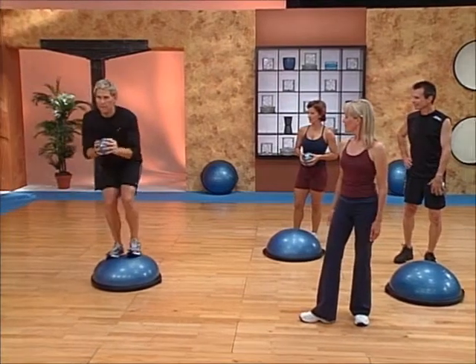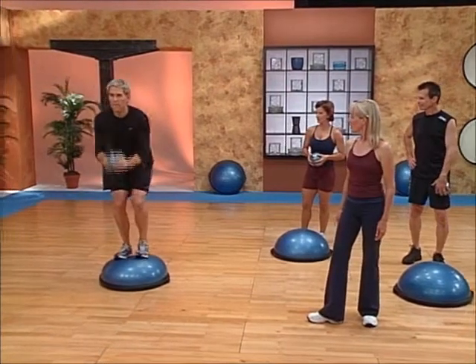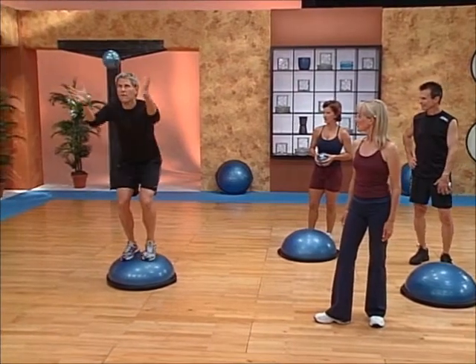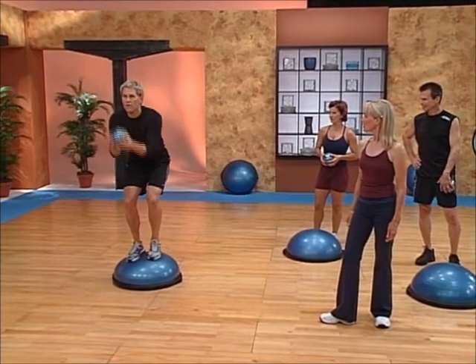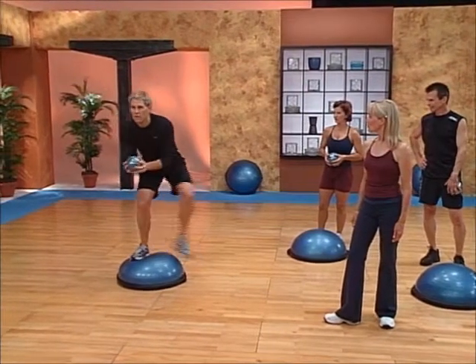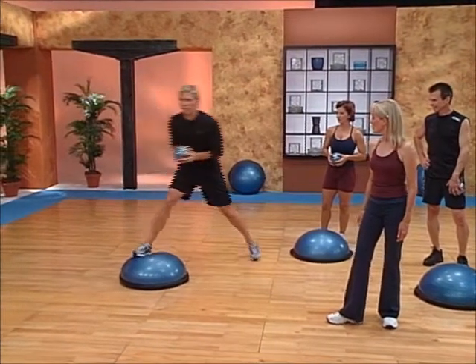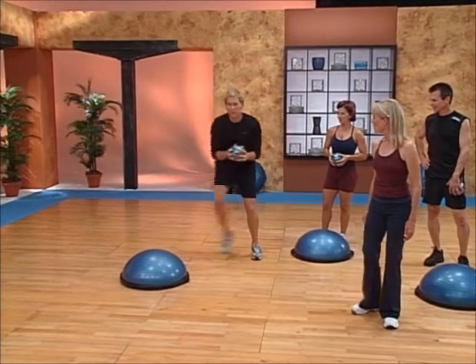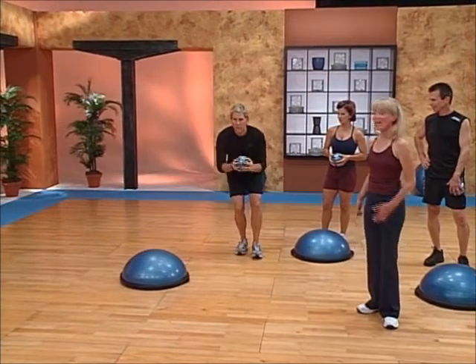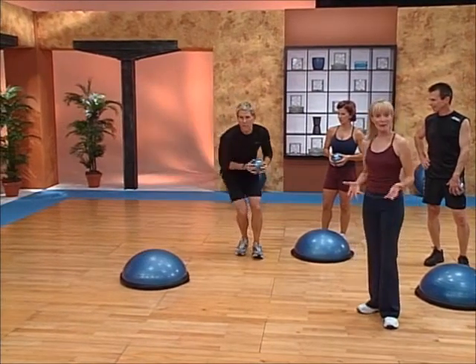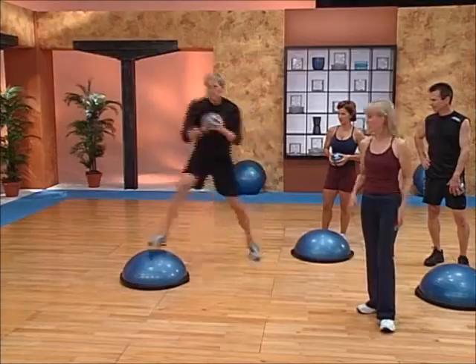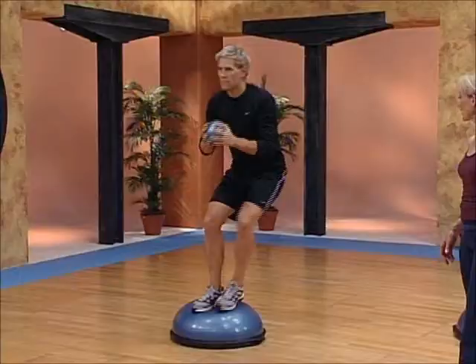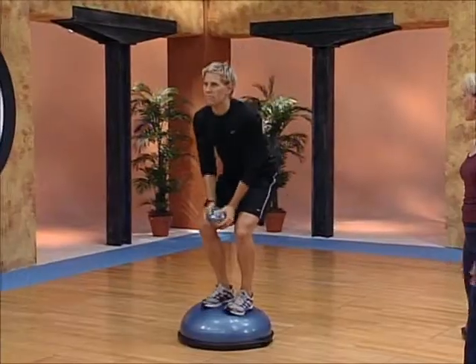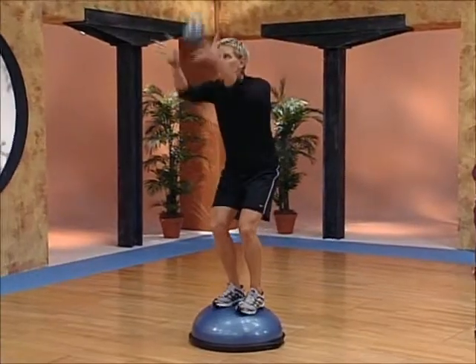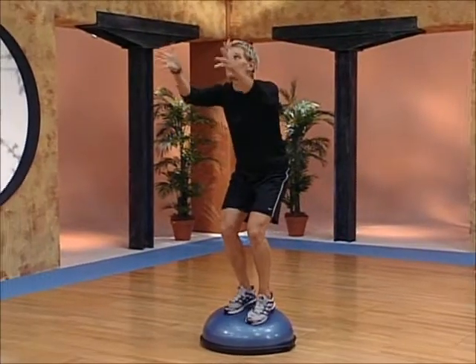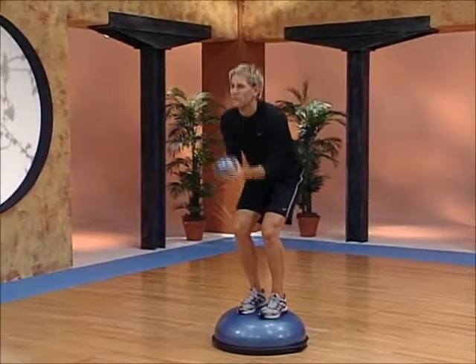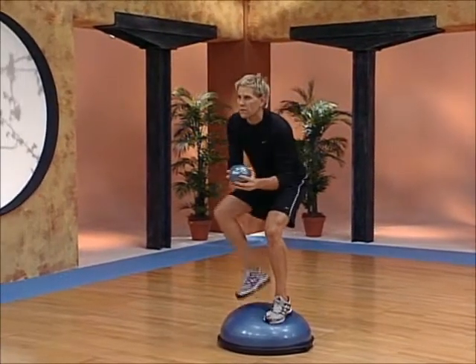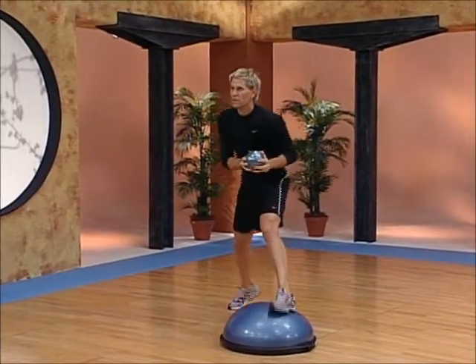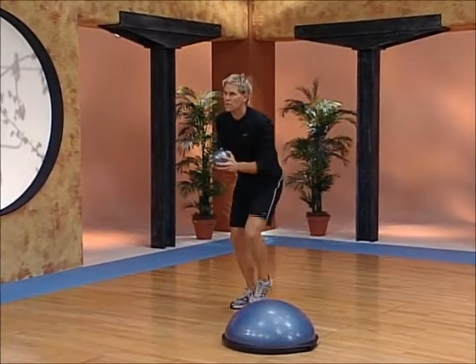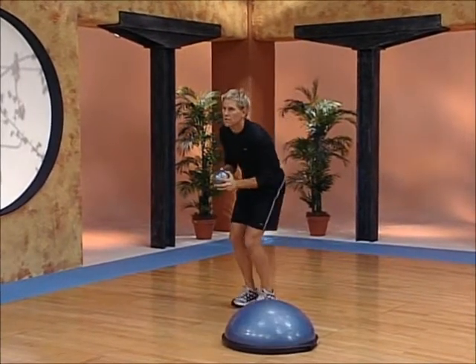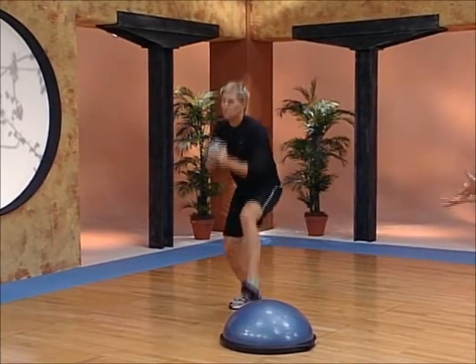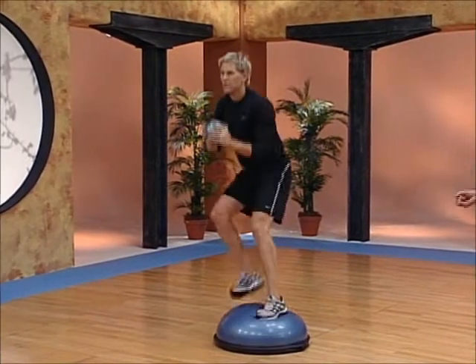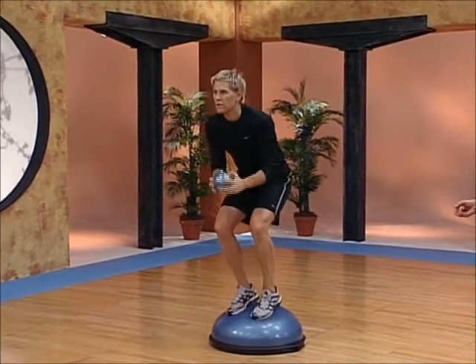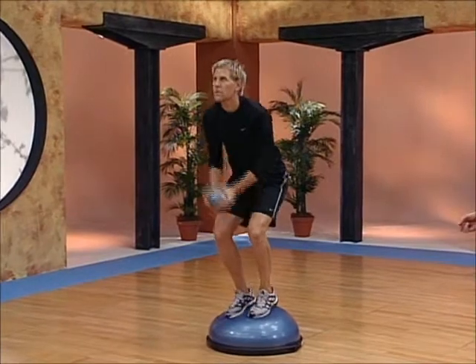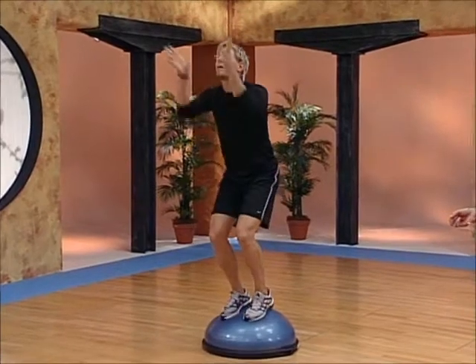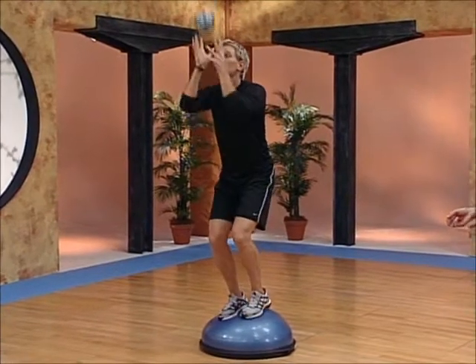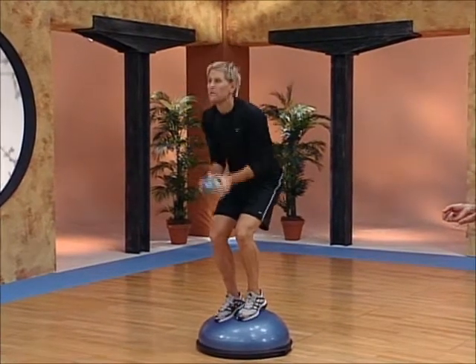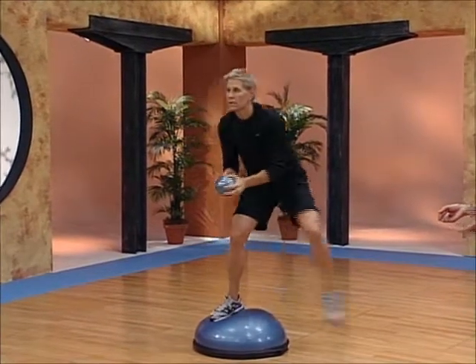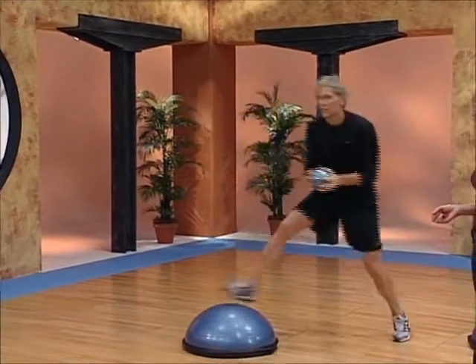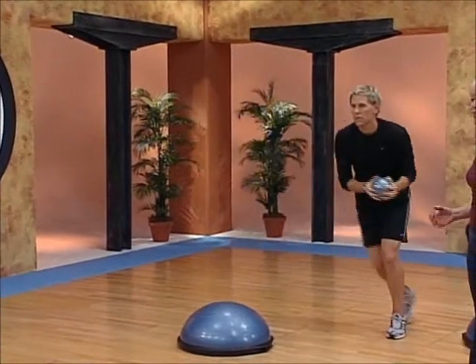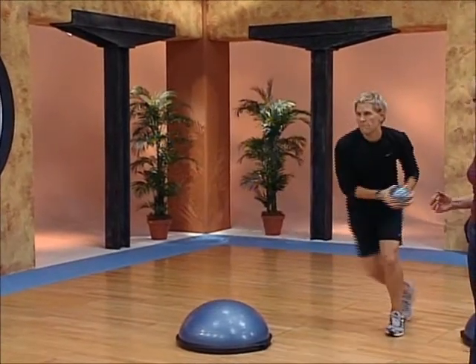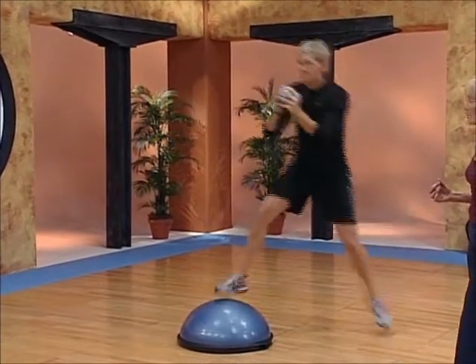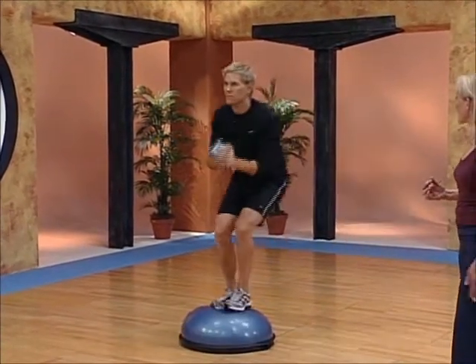So he leaps onto the dome, tosses the ball up, and steps out diagonally to the other side. Now the tricky thing here is that he has to stop his momentum, land, toss the ball up, and track it back out to the side.